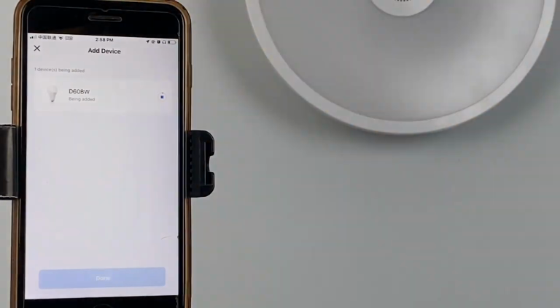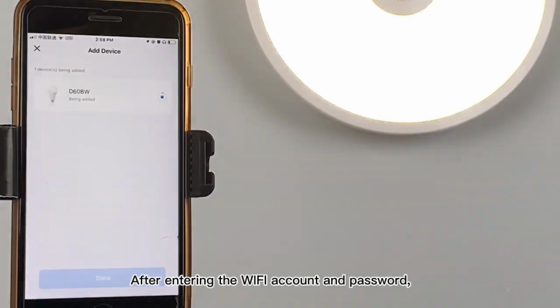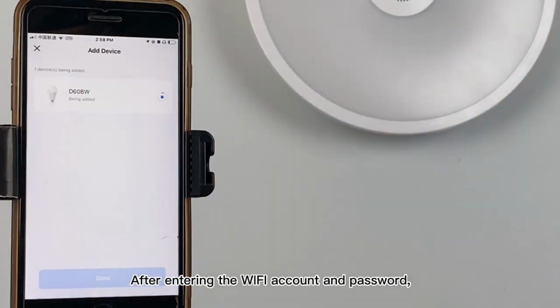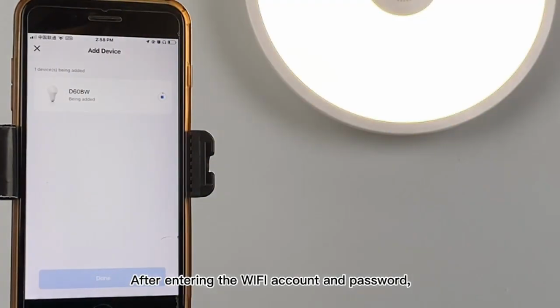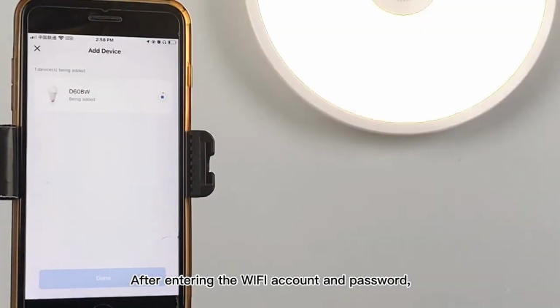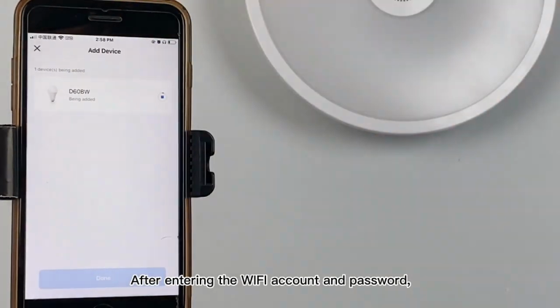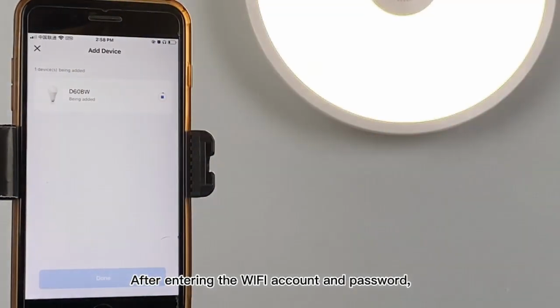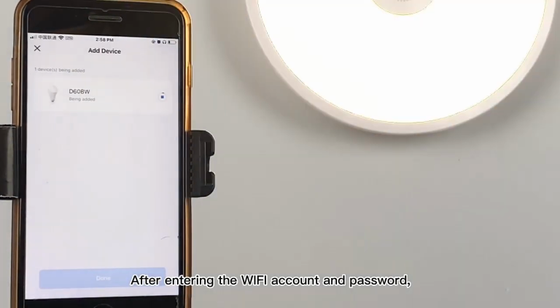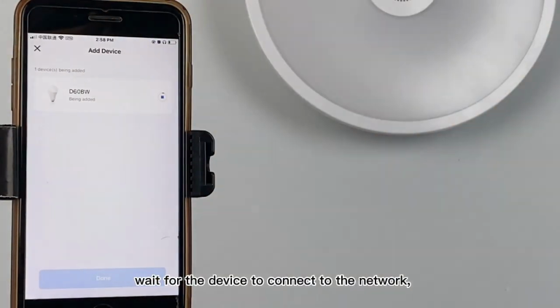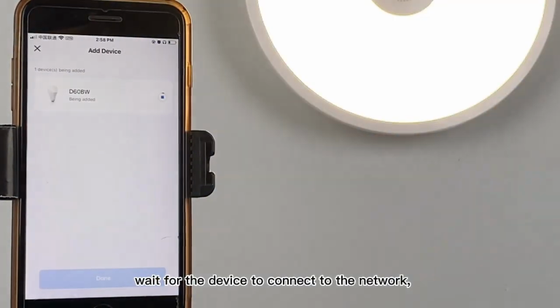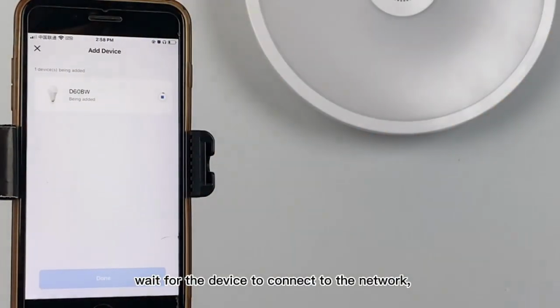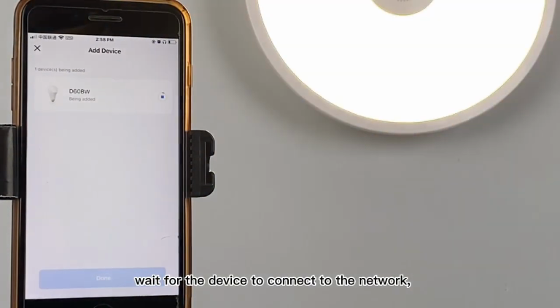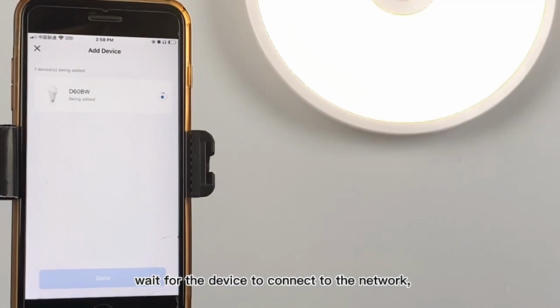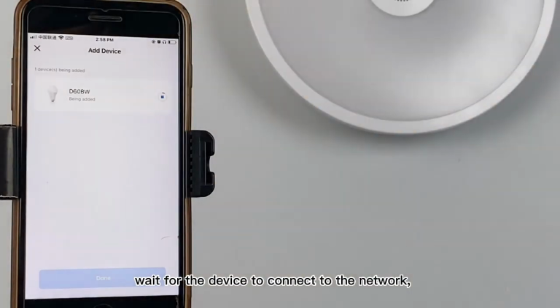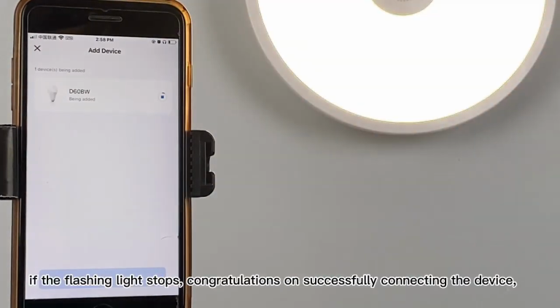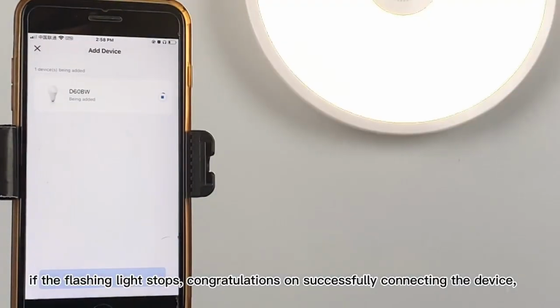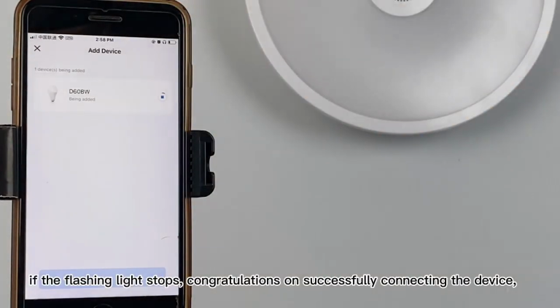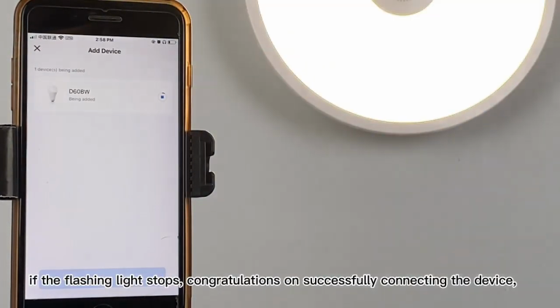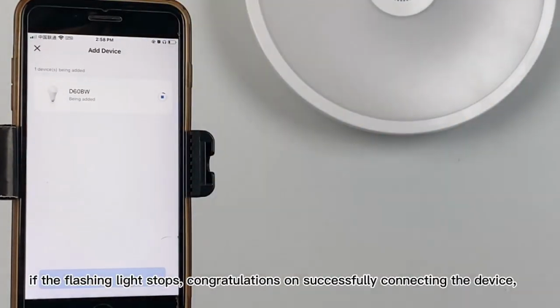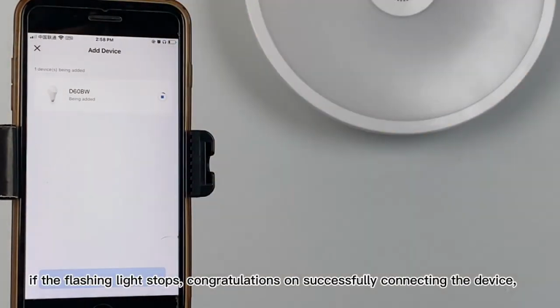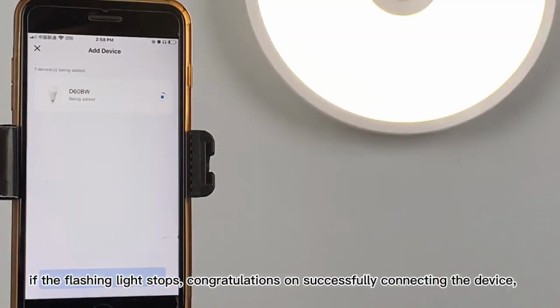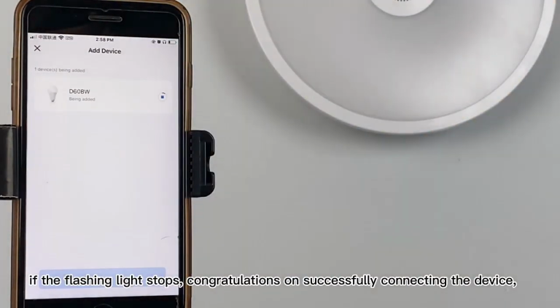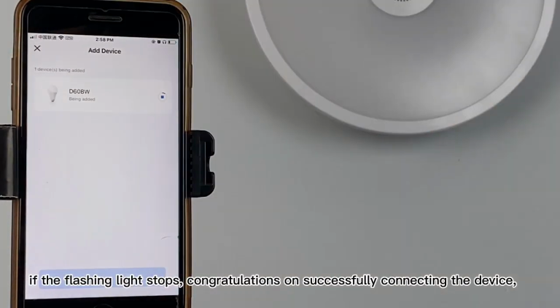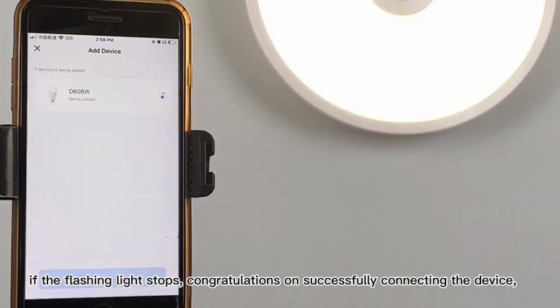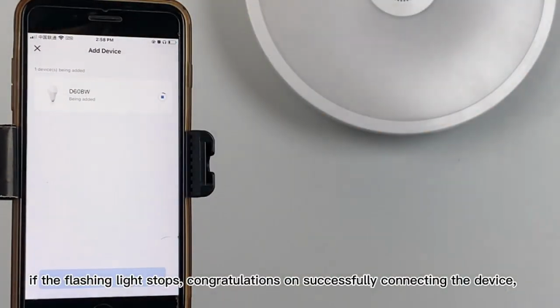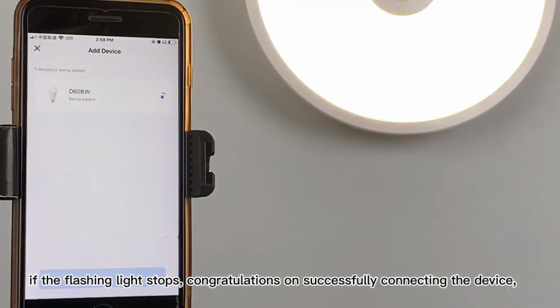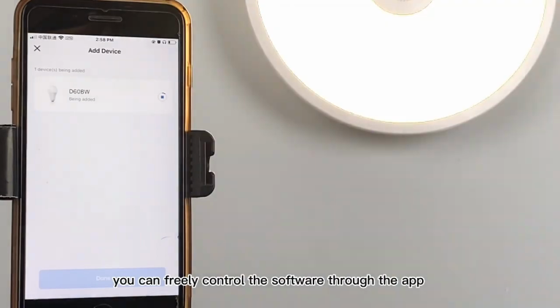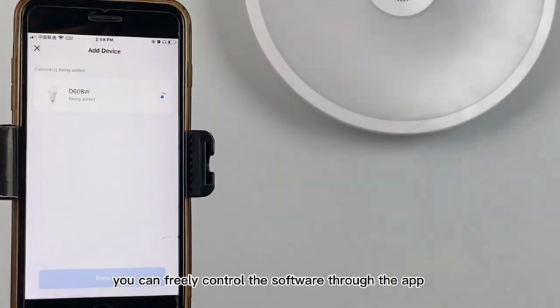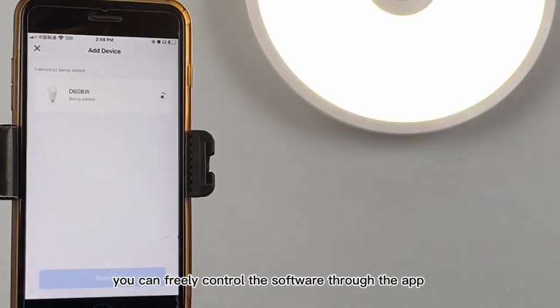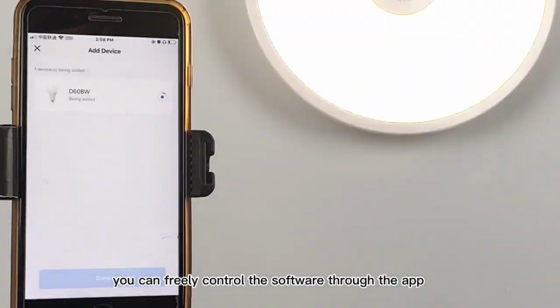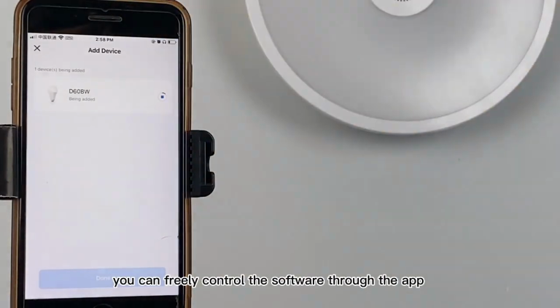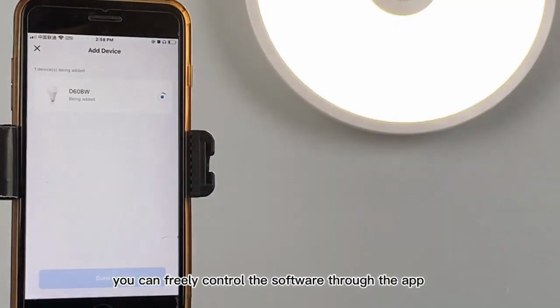After entering the Wi-Fi account and password, wait for the device to connect to the network. If the flashing light stops, congratulations on successfully connecting the device. You can freely control the lighting through the app.